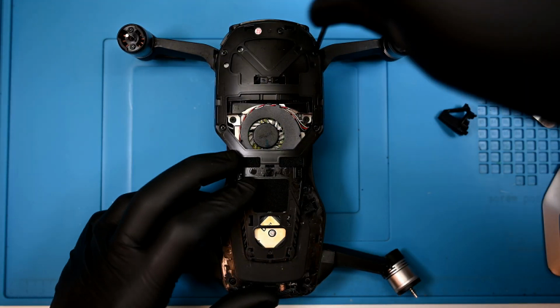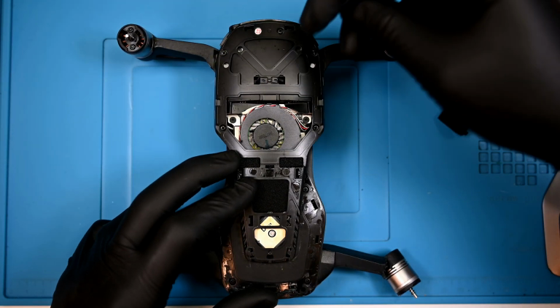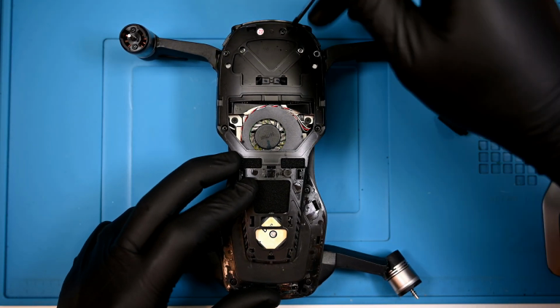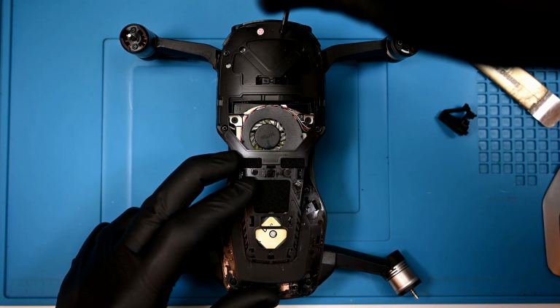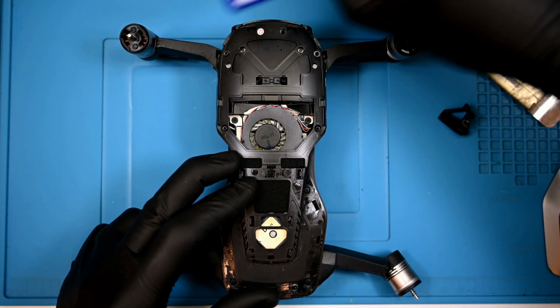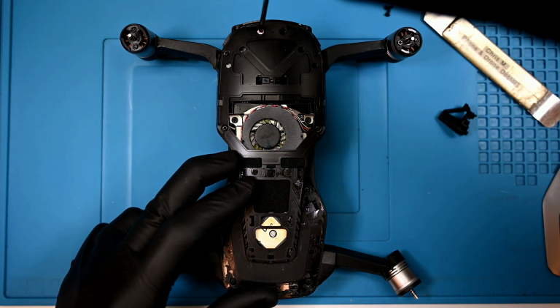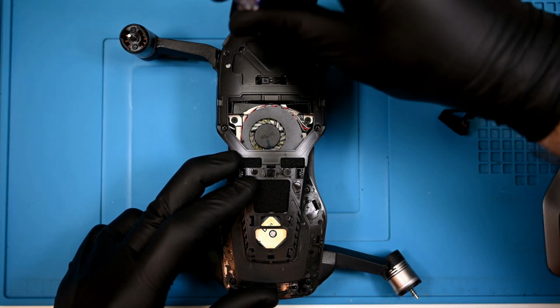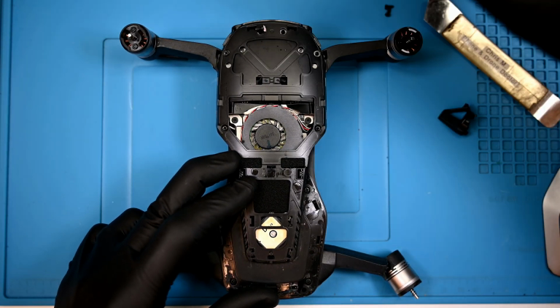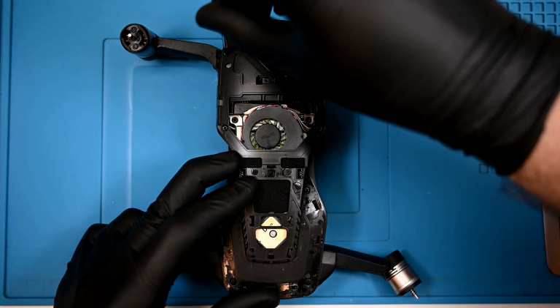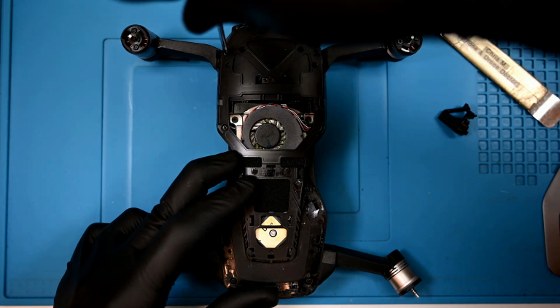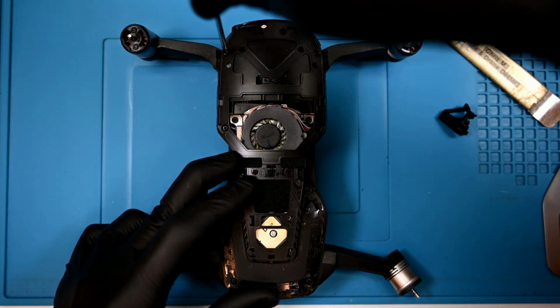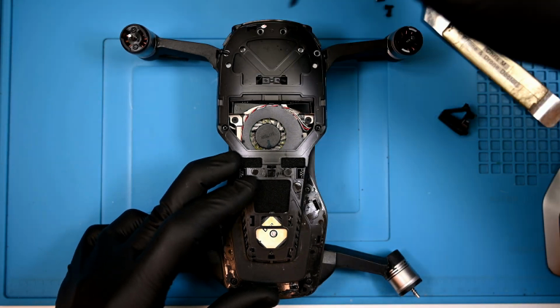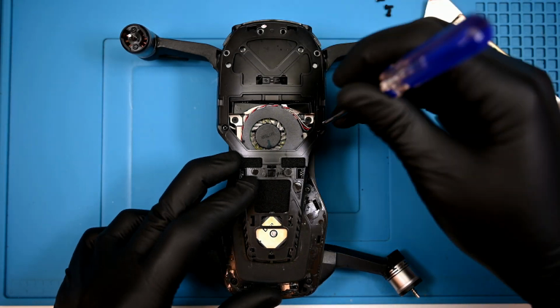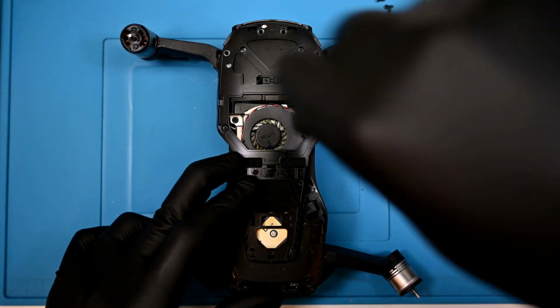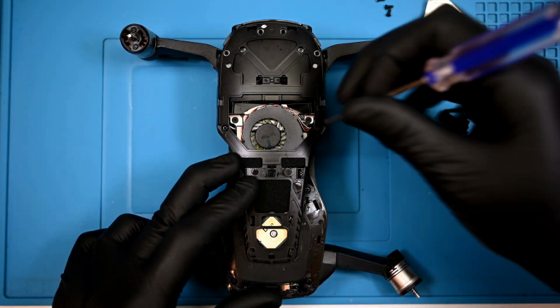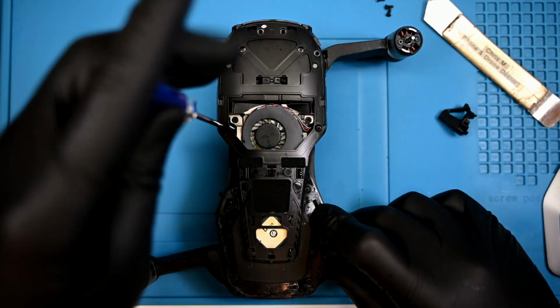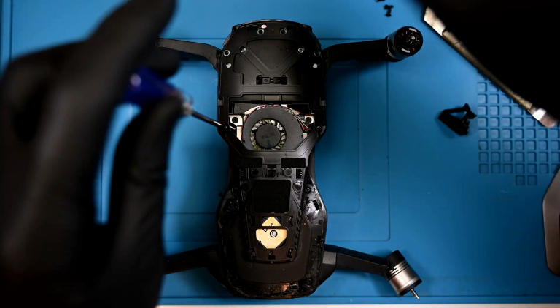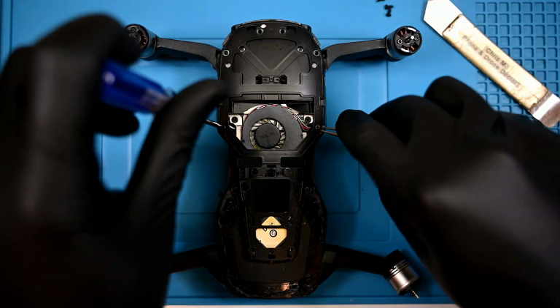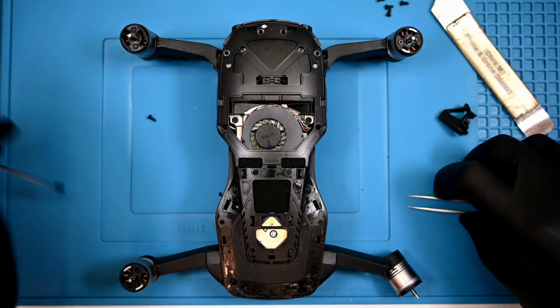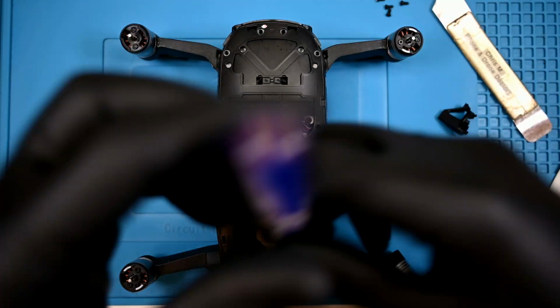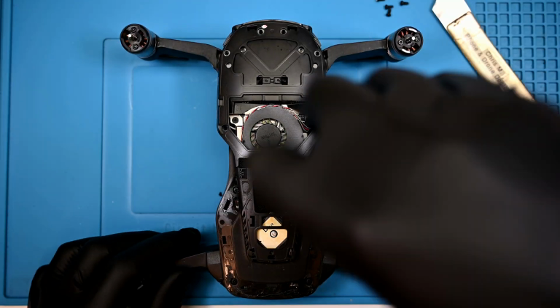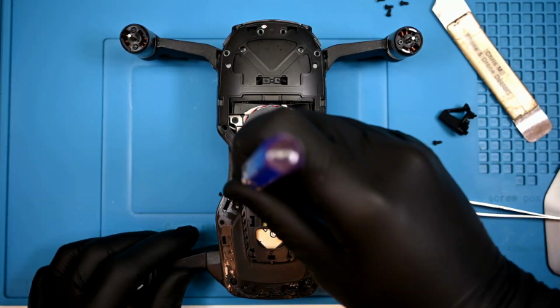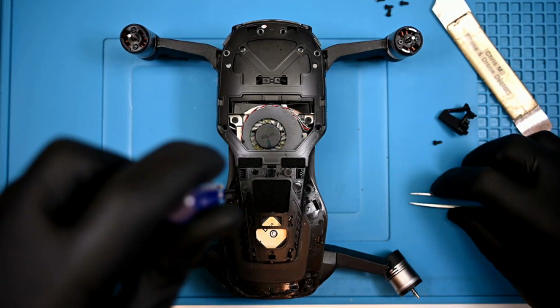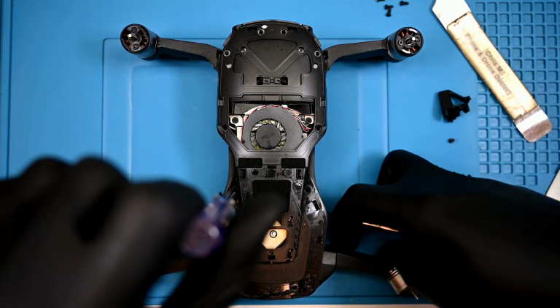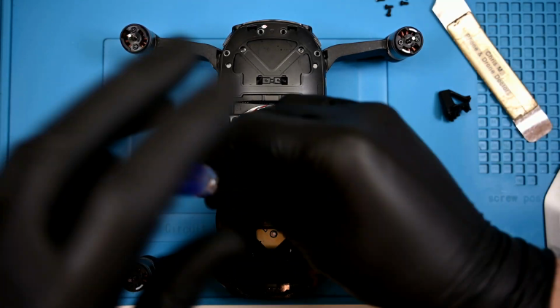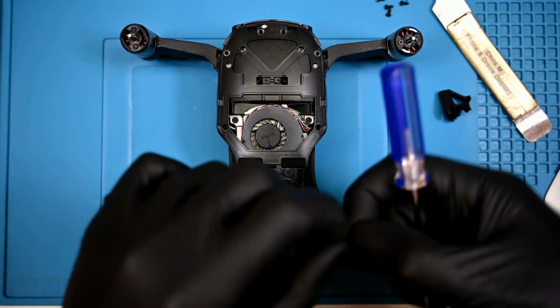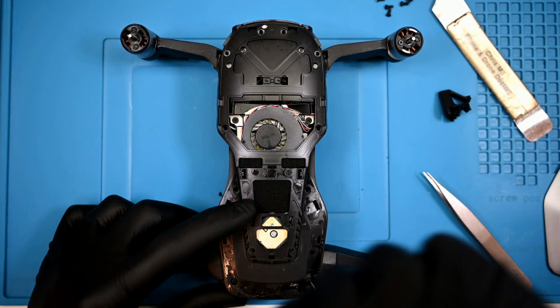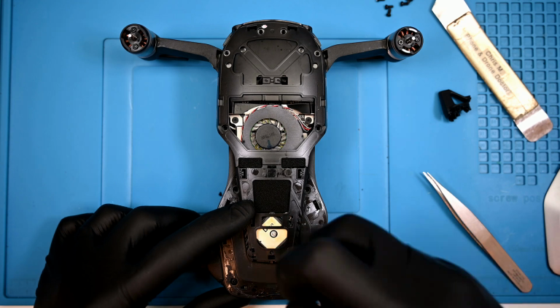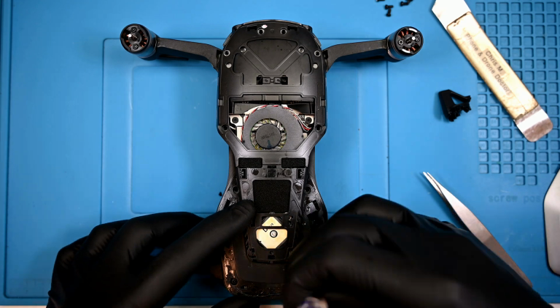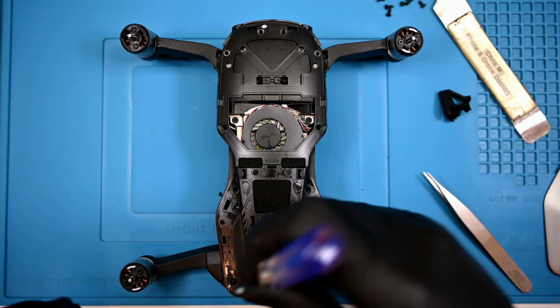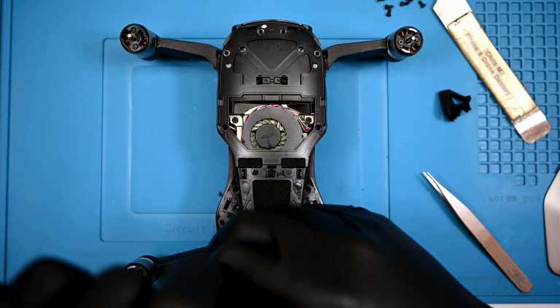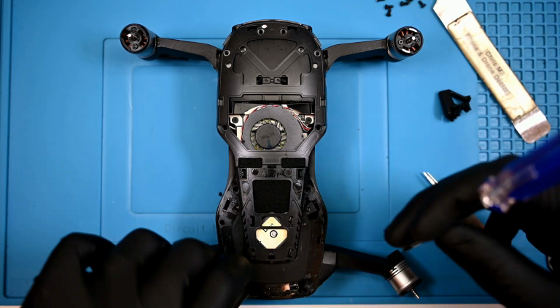There are ten identical Phillips screws that secure the top housing. One of them has a tamper evidence sticker. The screws all have threadlocker on them, so some force is necessary.